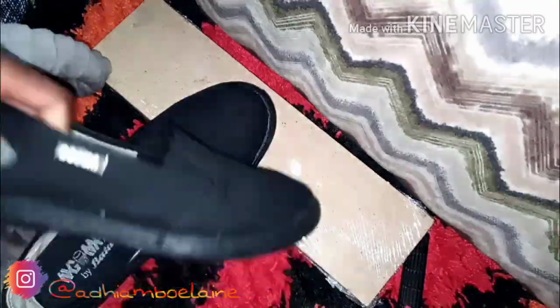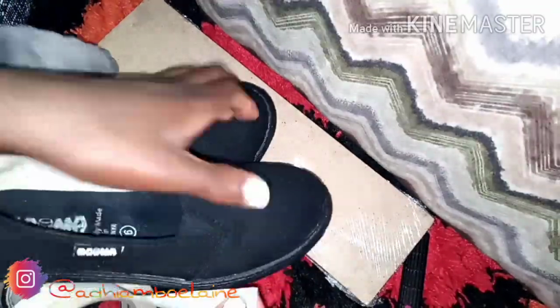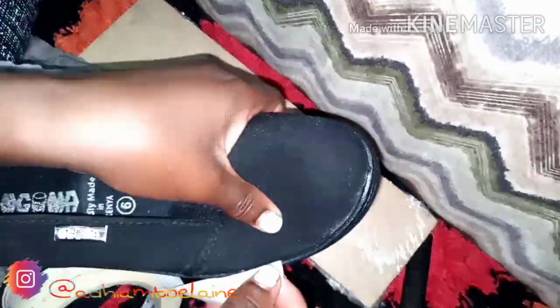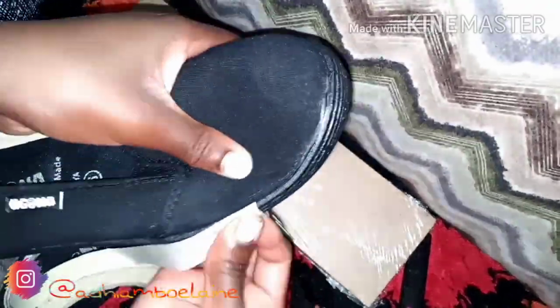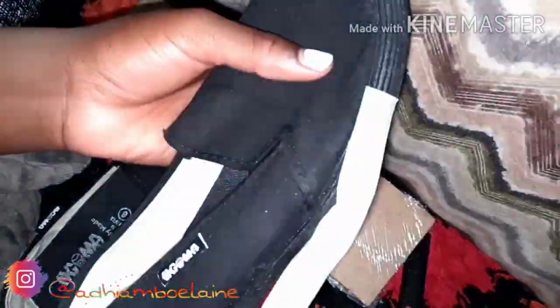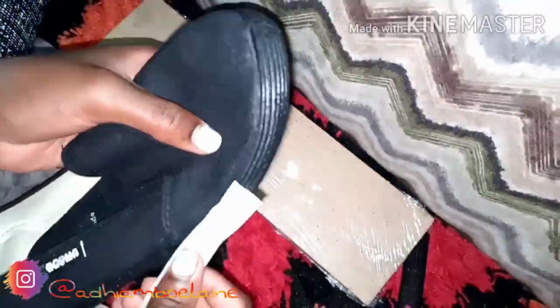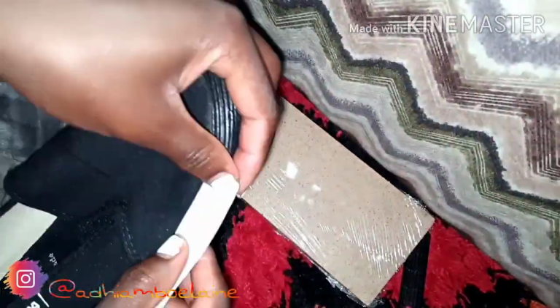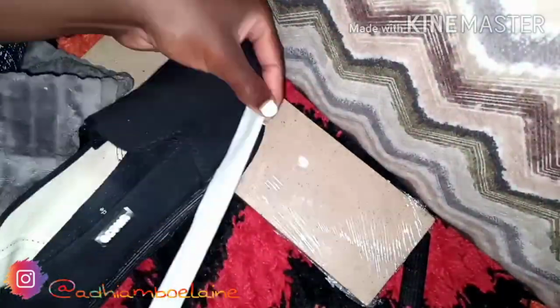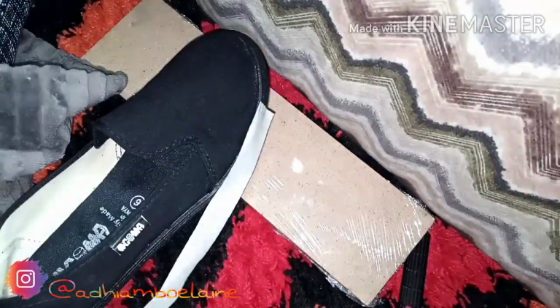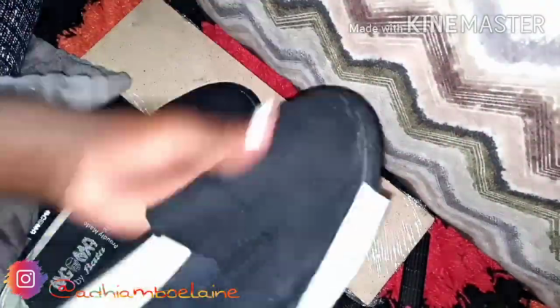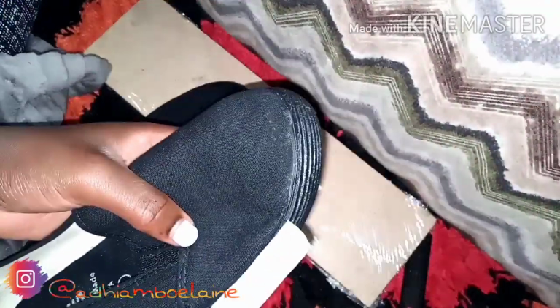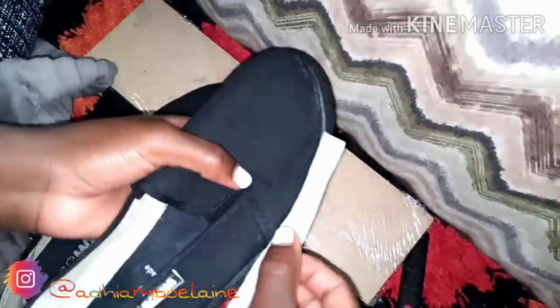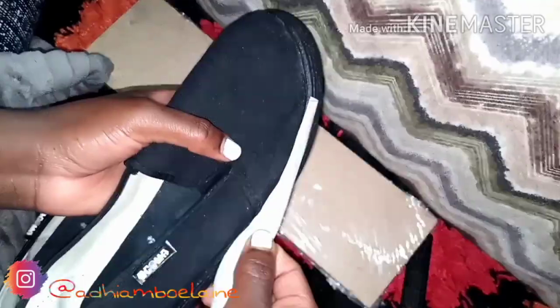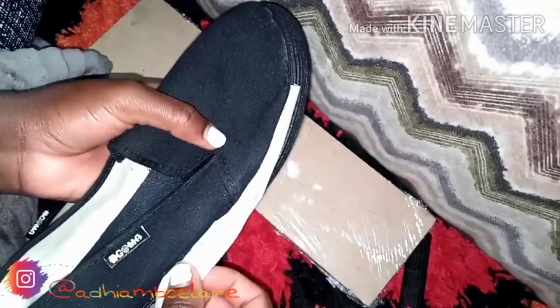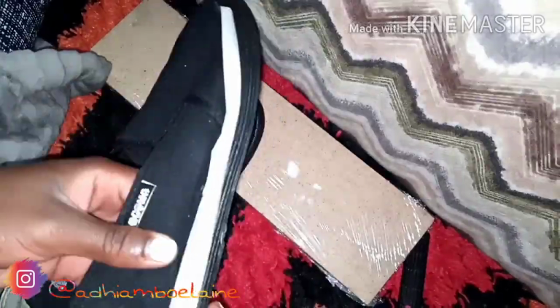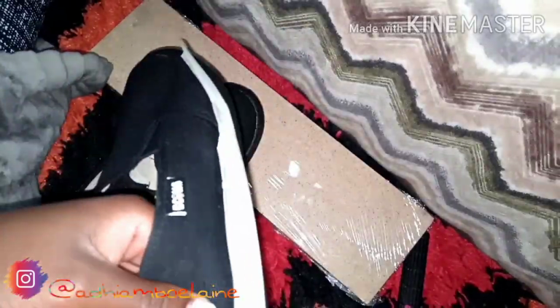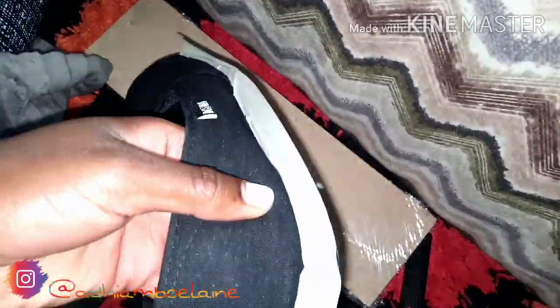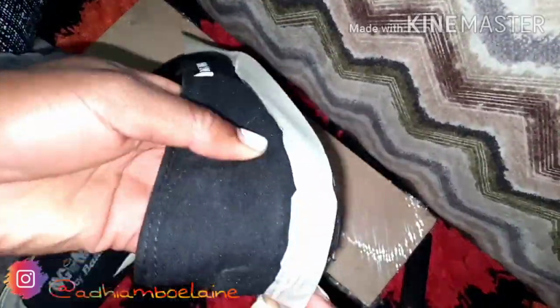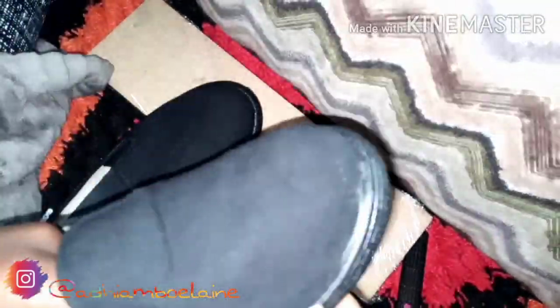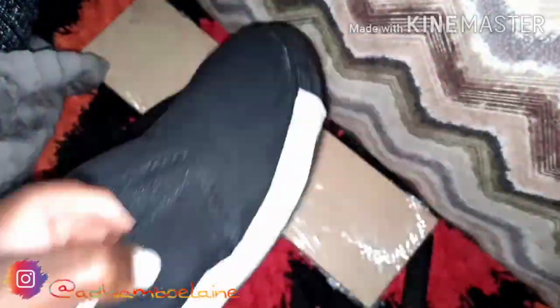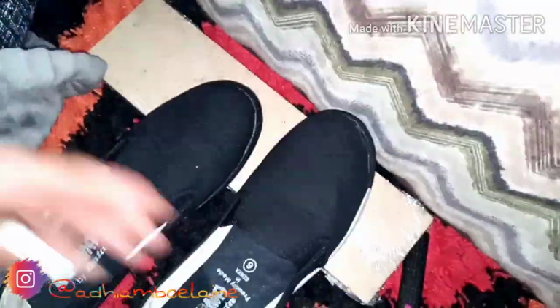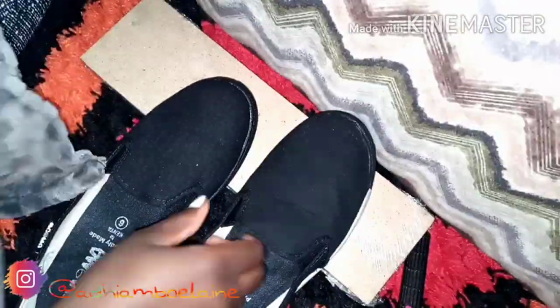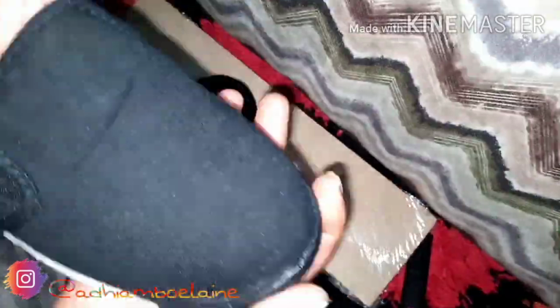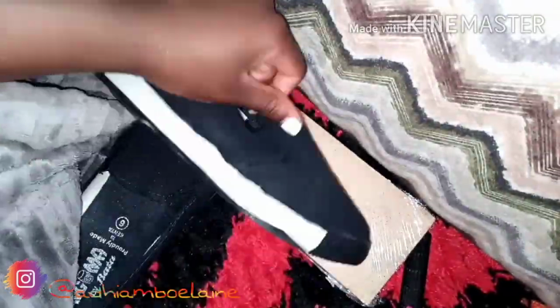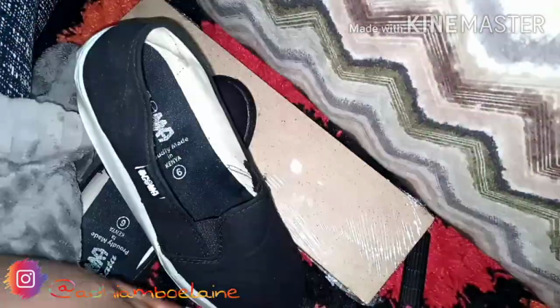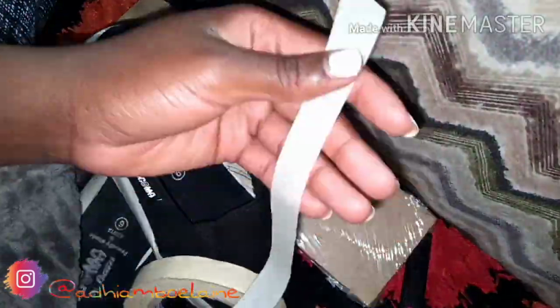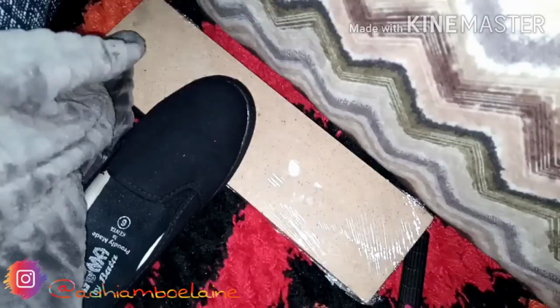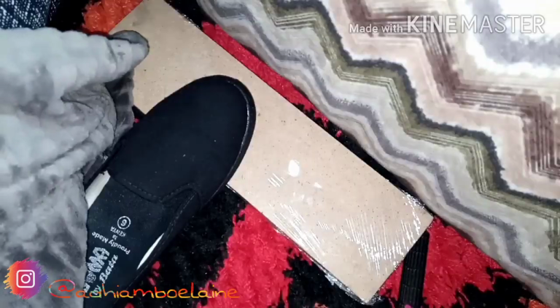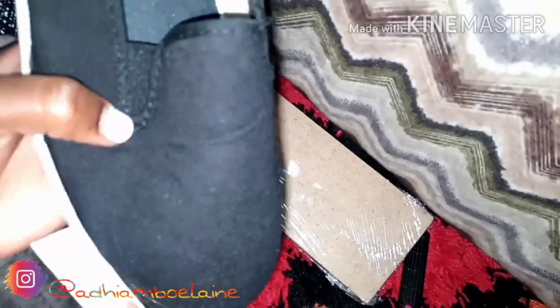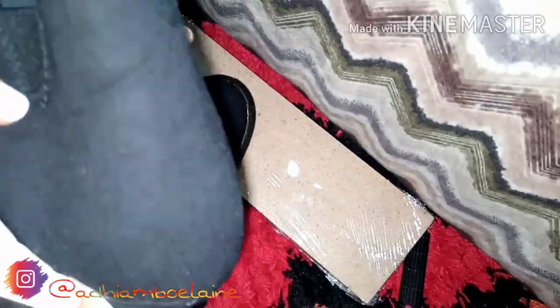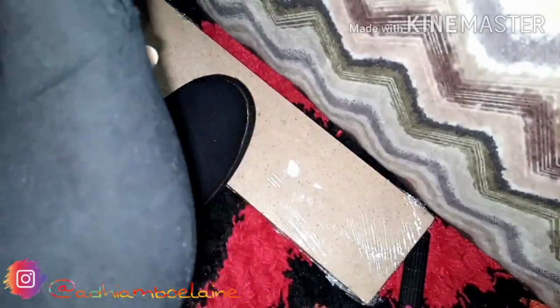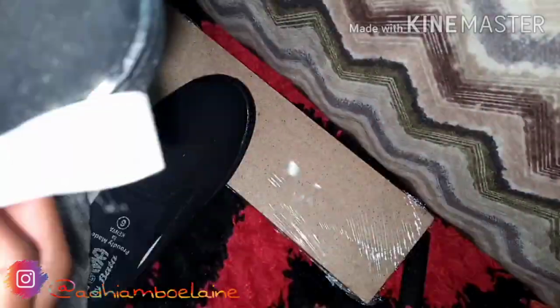First I'm going to cover the sole of my batangomas using the masking tape to avoid any transfer of unwanted paint. I do not want paint on this area so I'm just going to cover it up first.